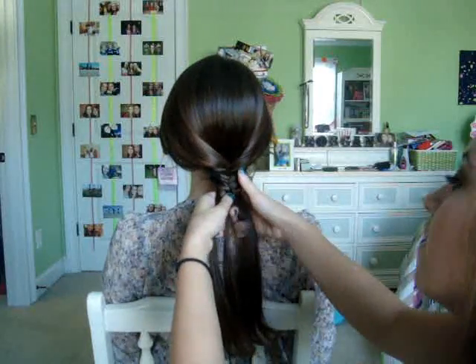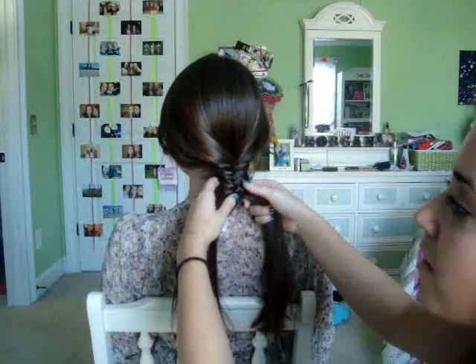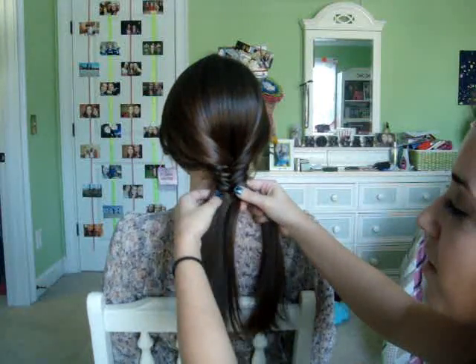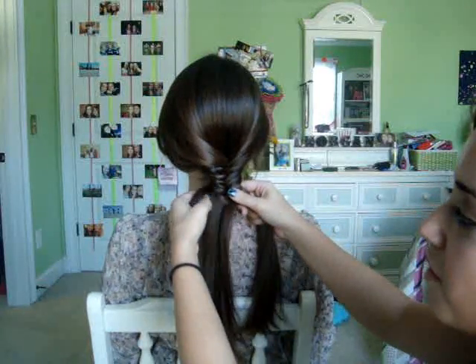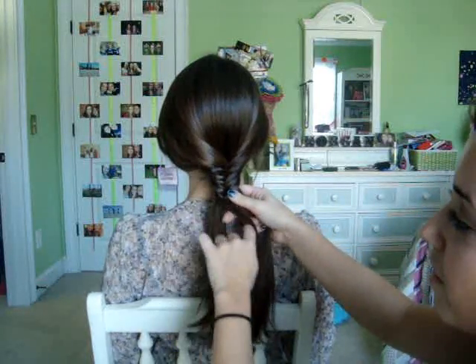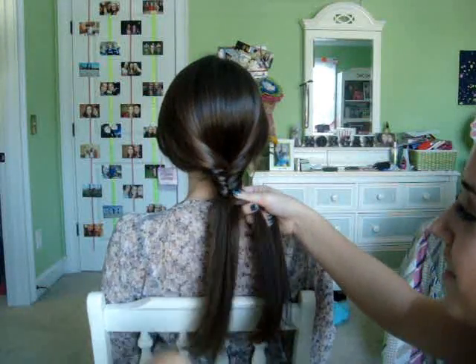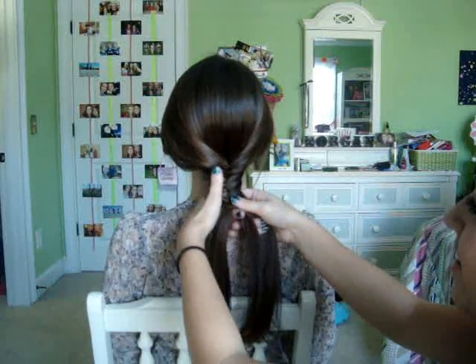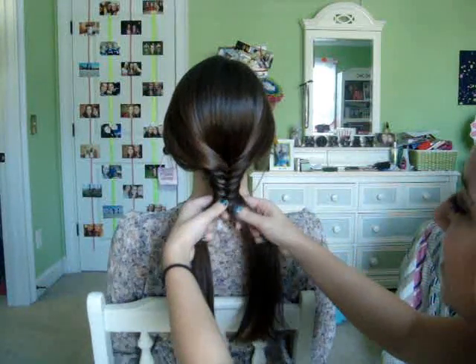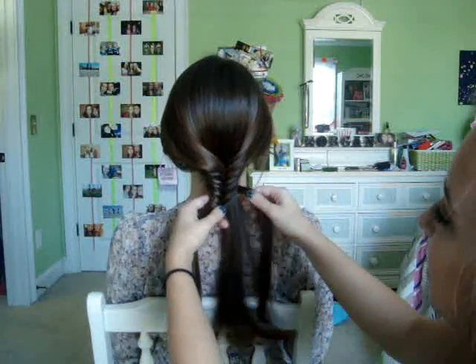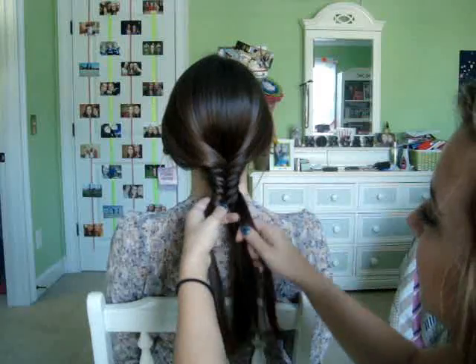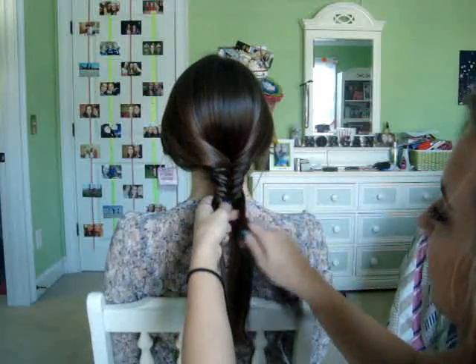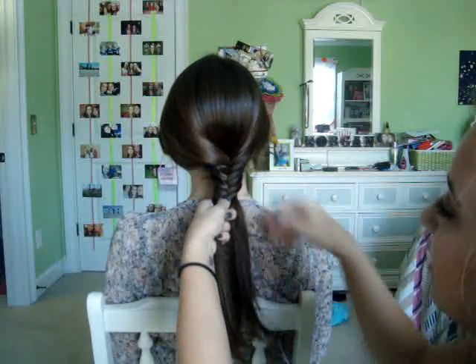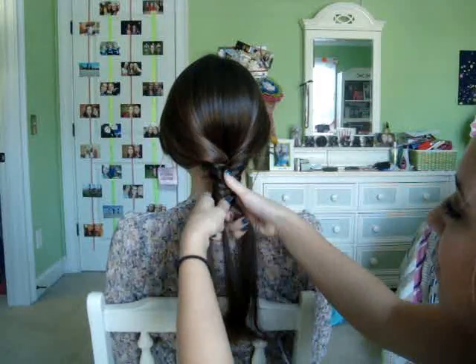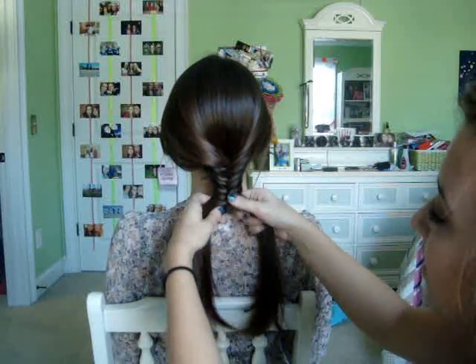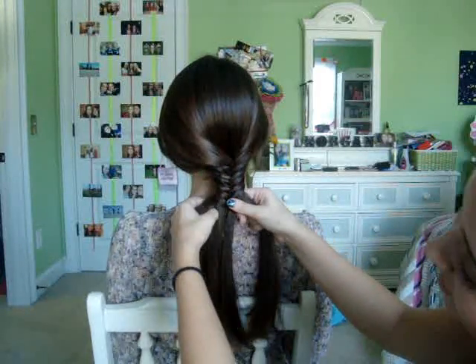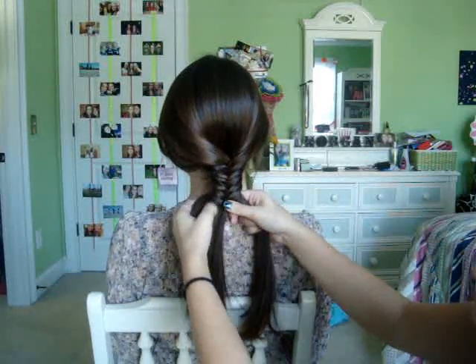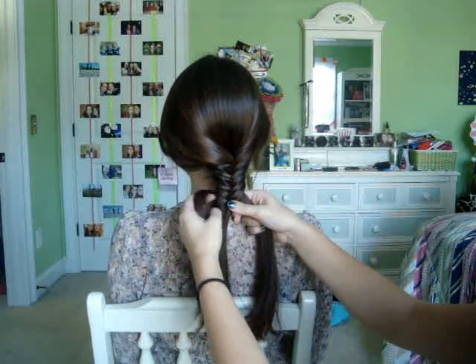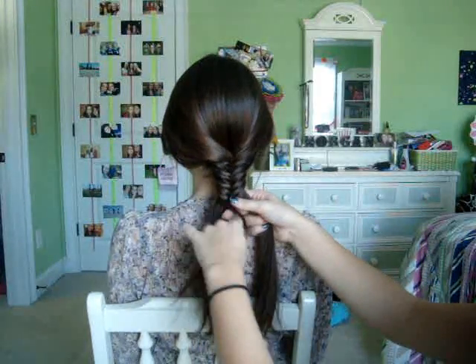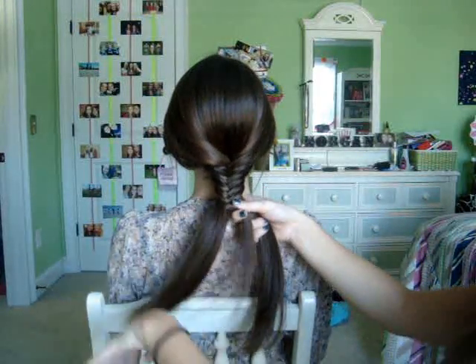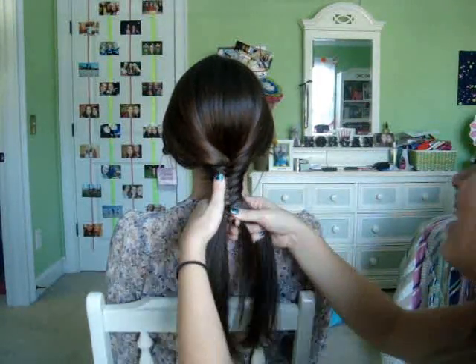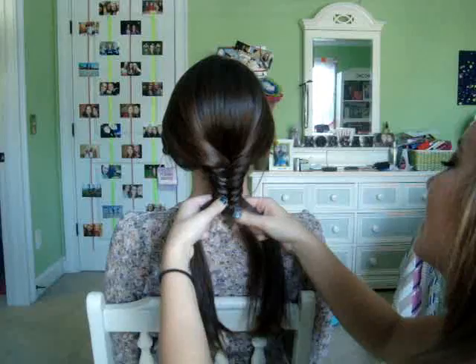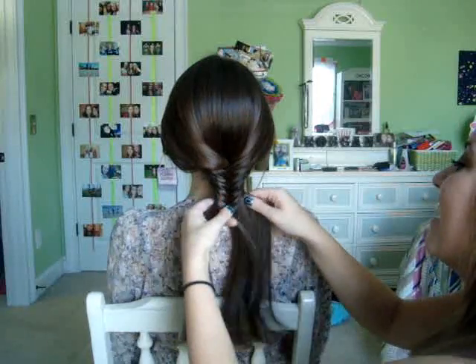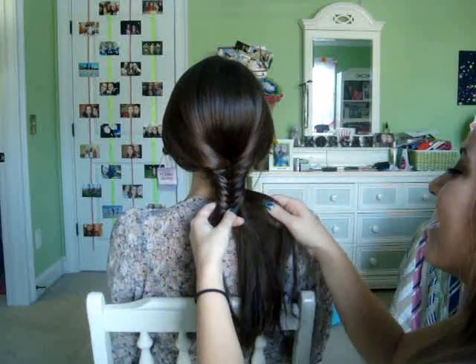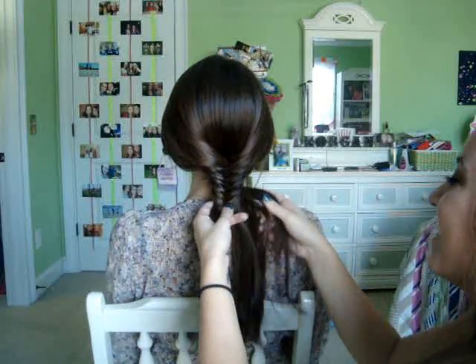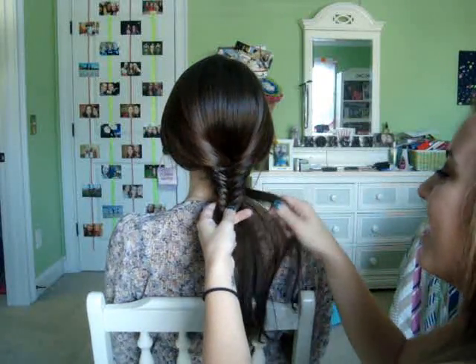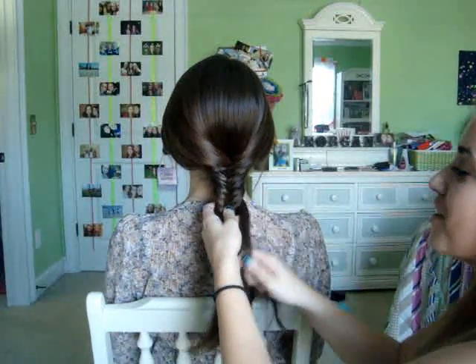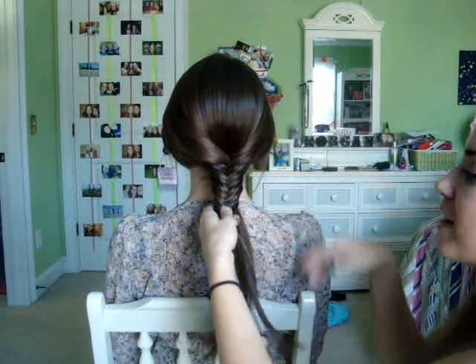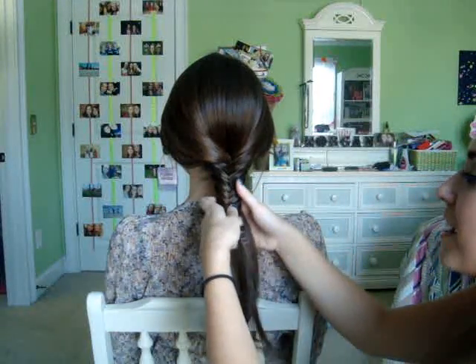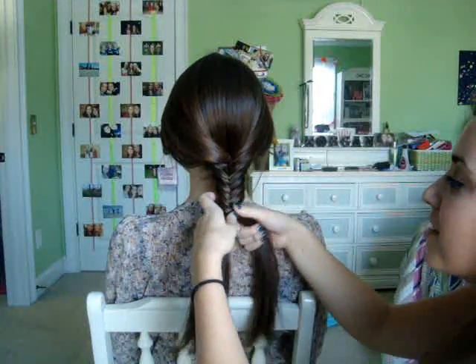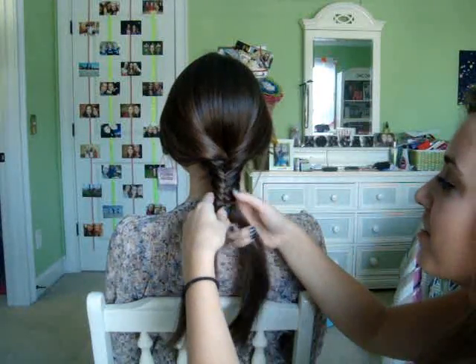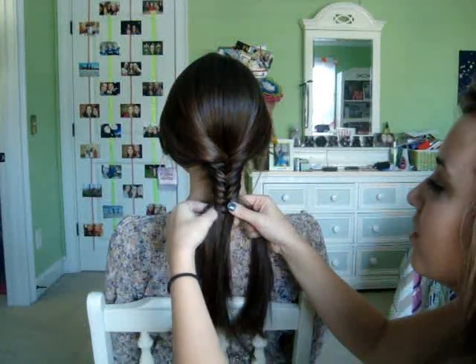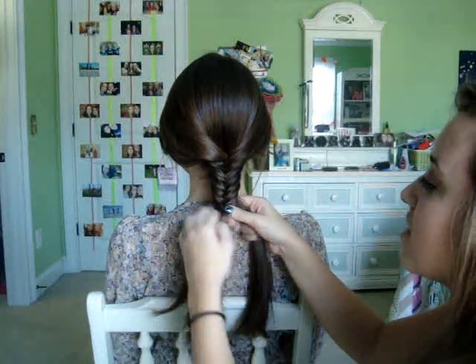Sometimes when you don't feel like doing your hair, fishtail braids are good for going anywhere because they look really complicated, and you can dress it up or wear it casual. They're also very springy, so this is definitely a really cute hairstyle.